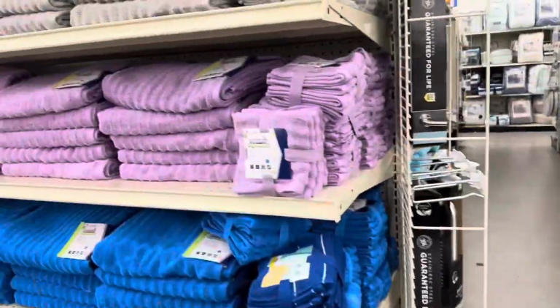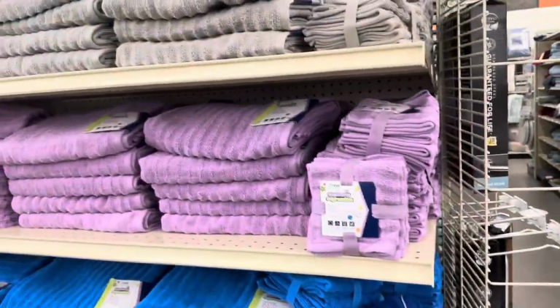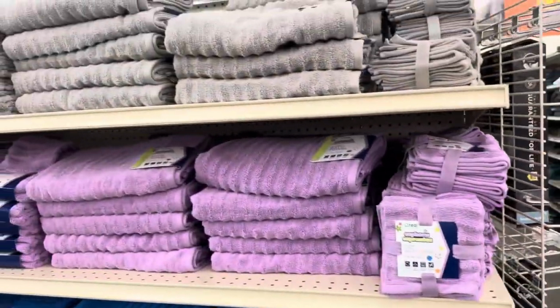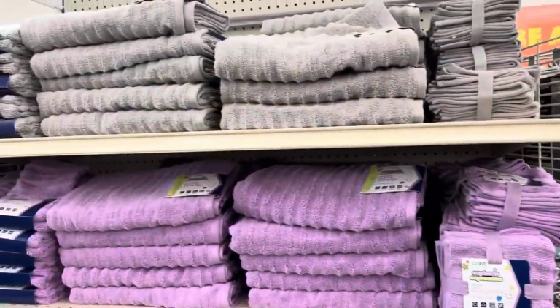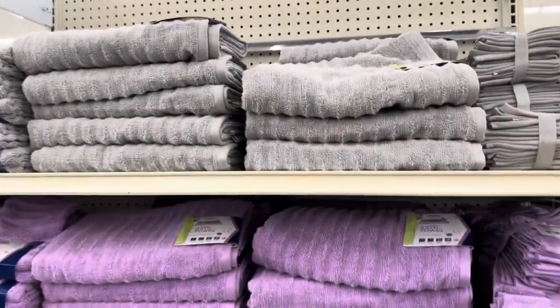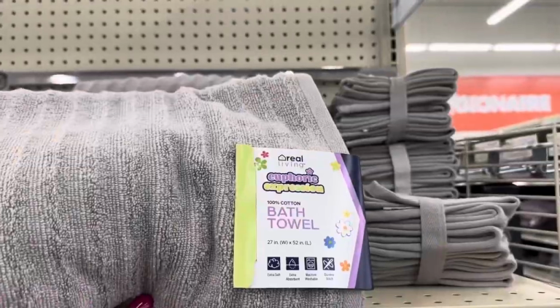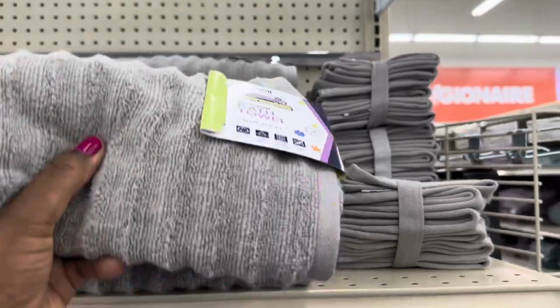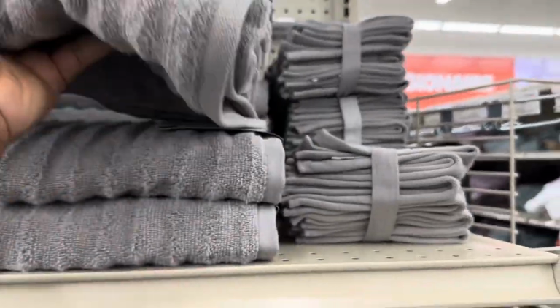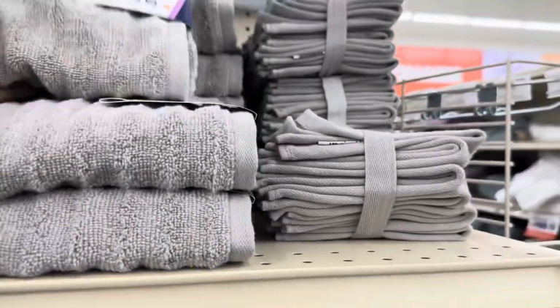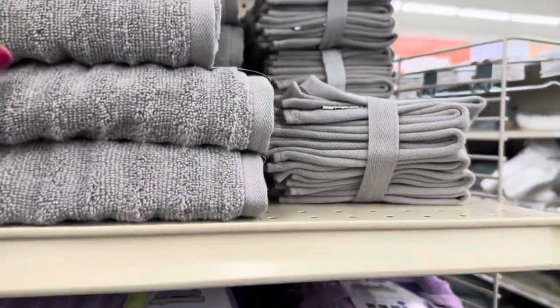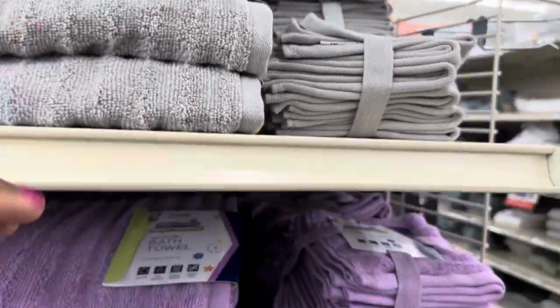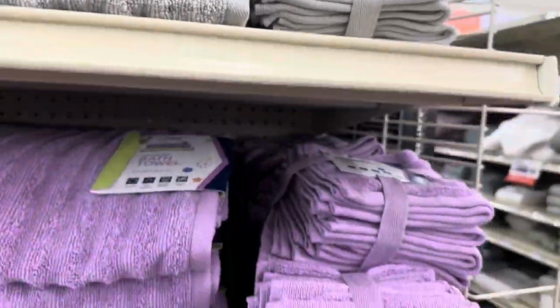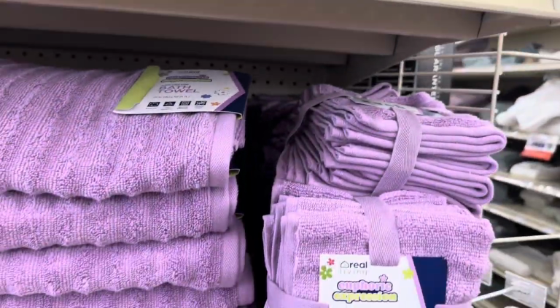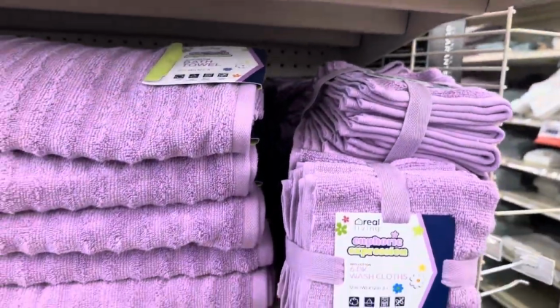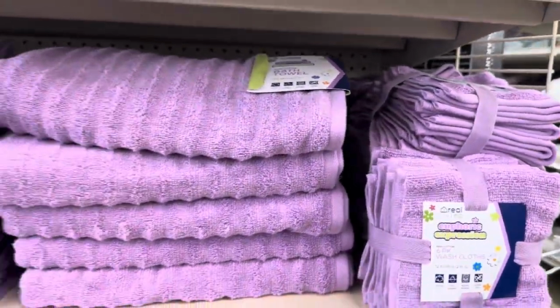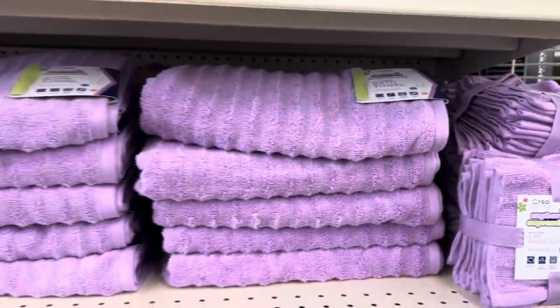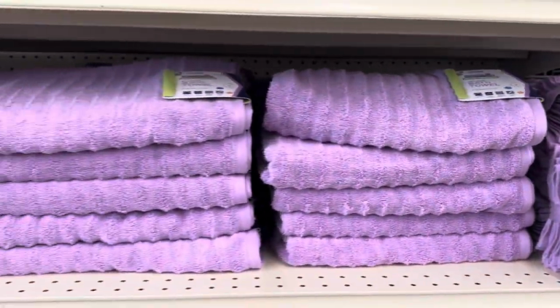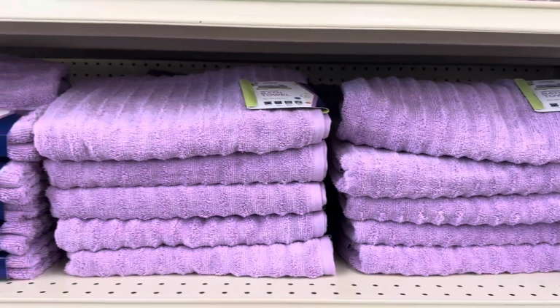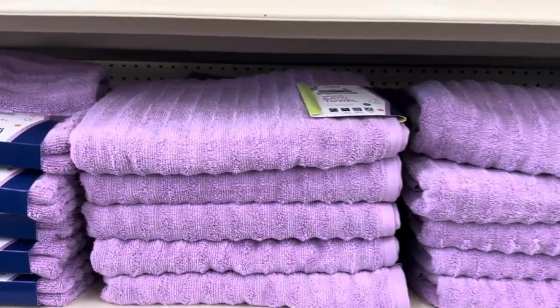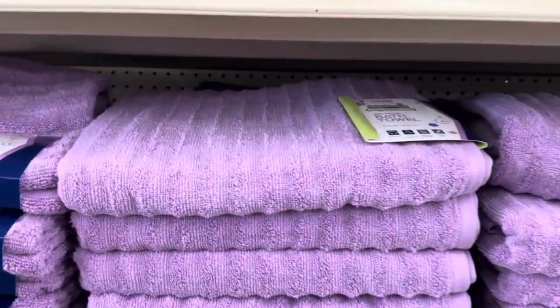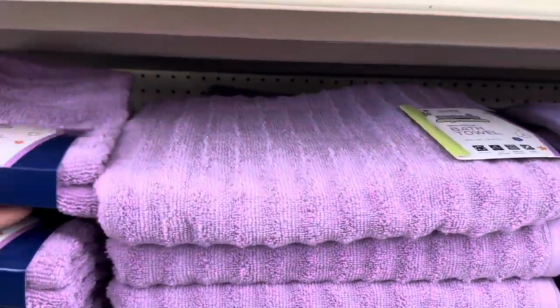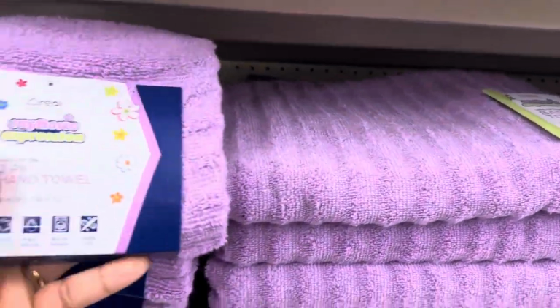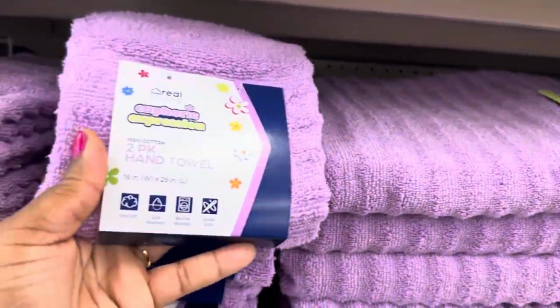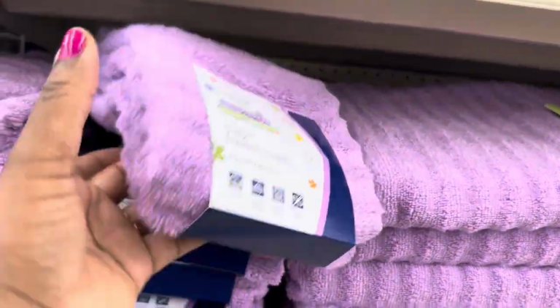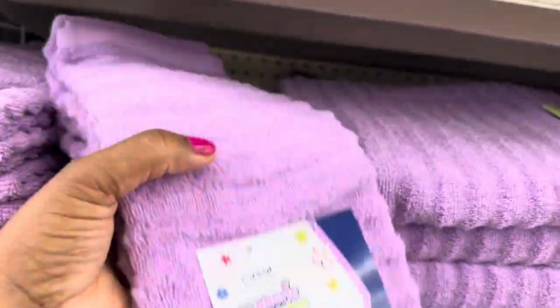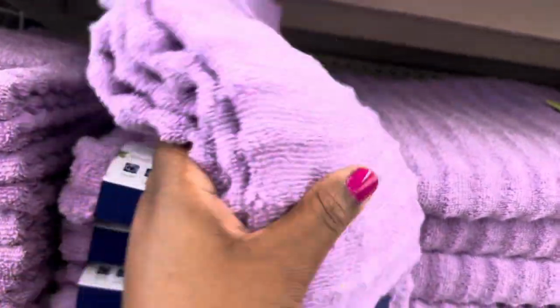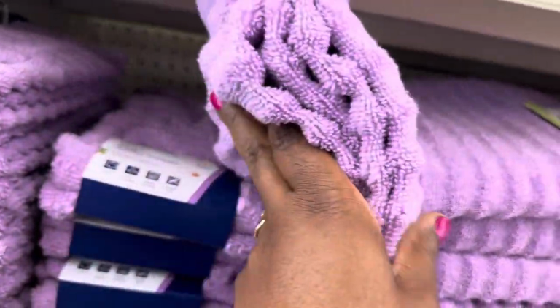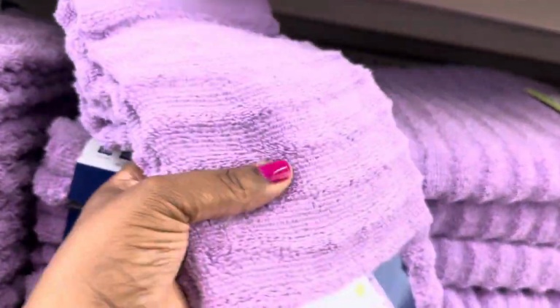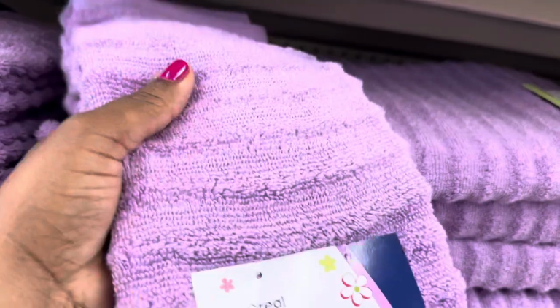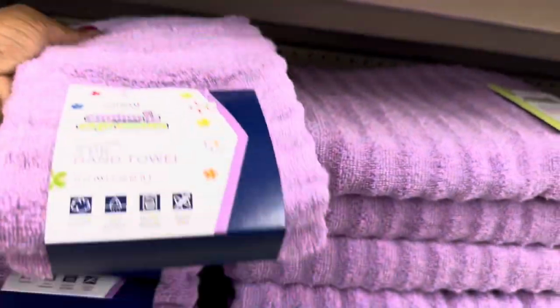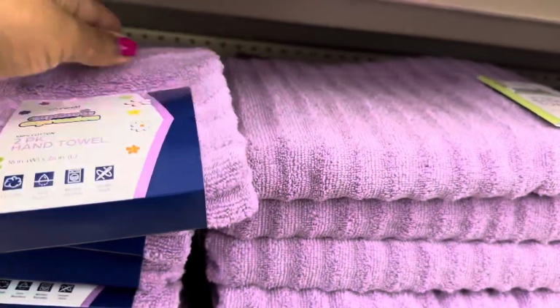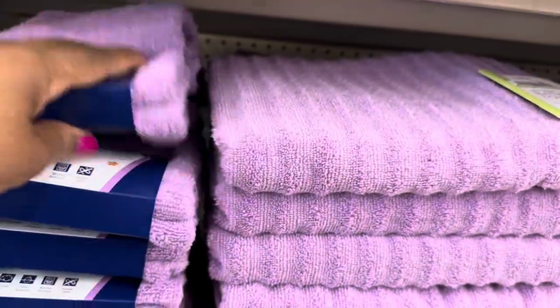More beautiful towels over here — yes! And they're all $4.97 as well.